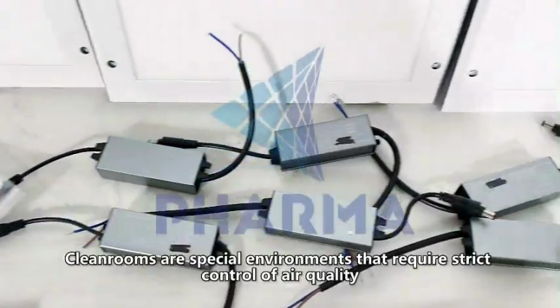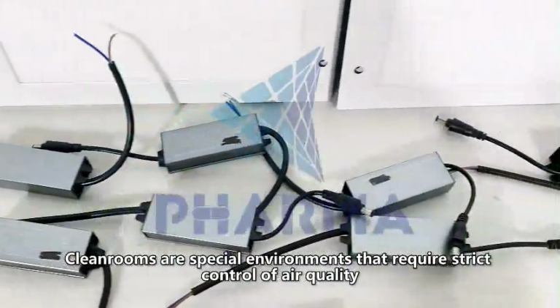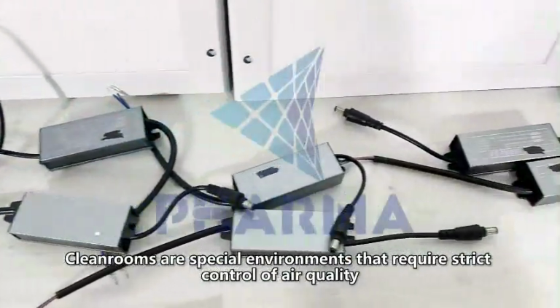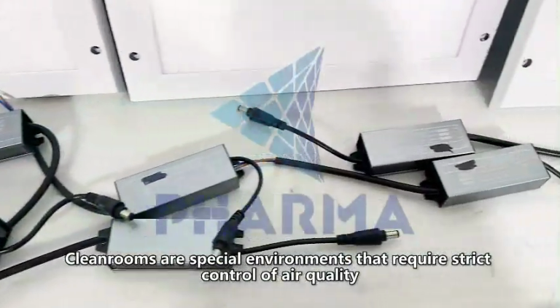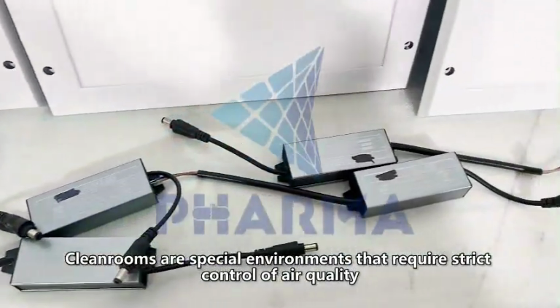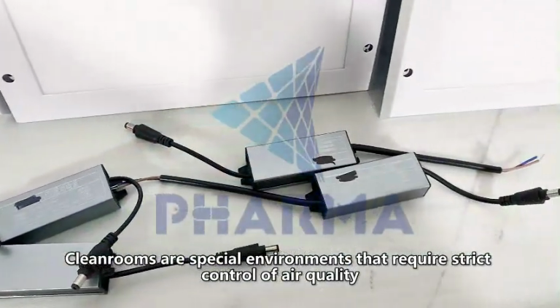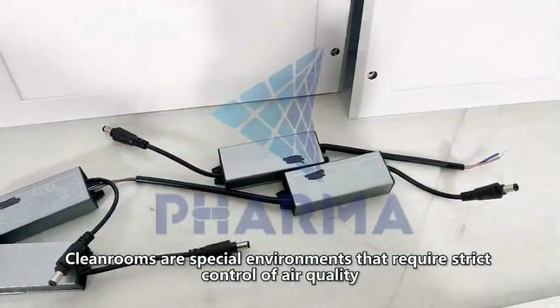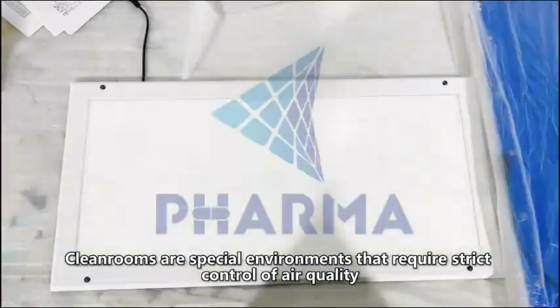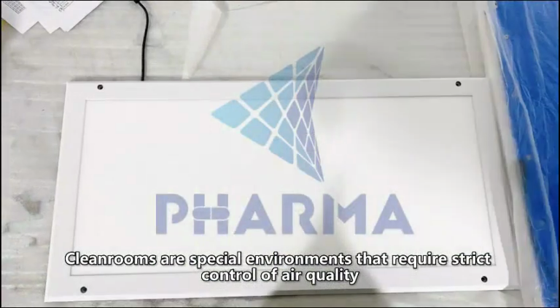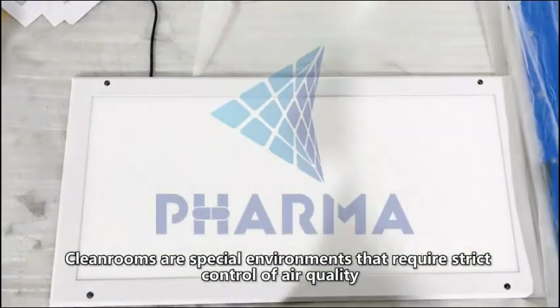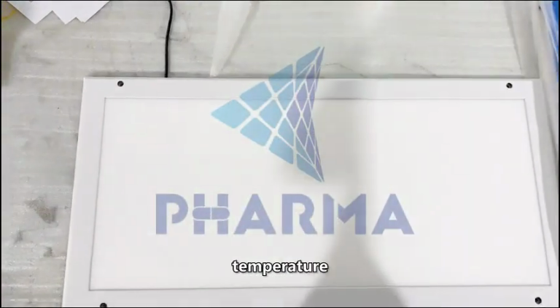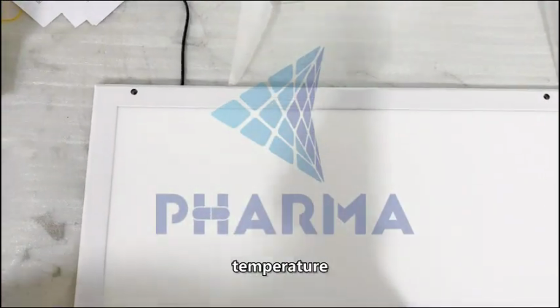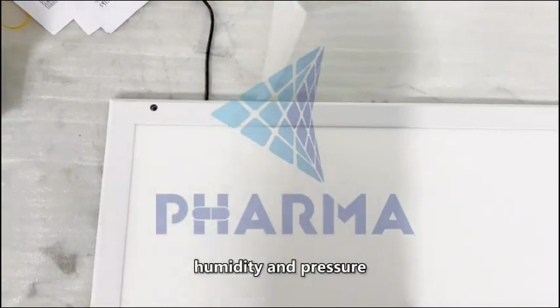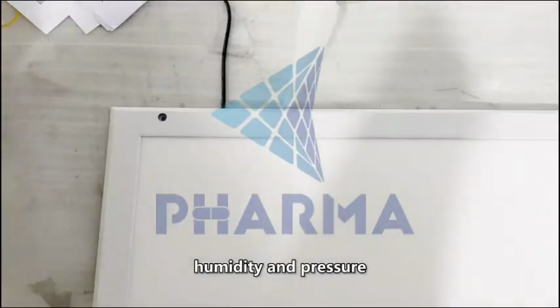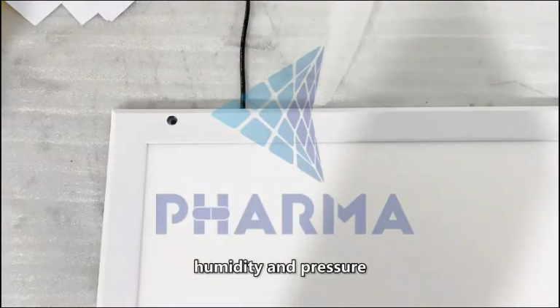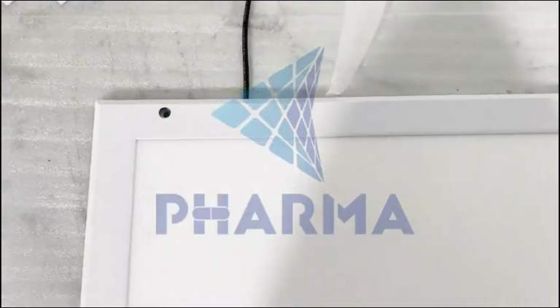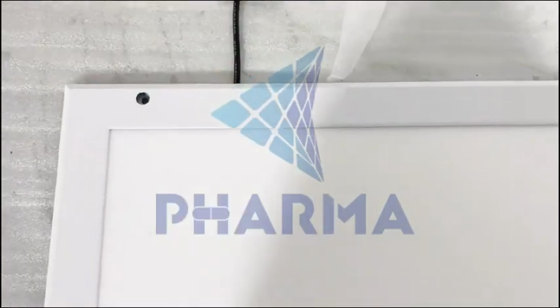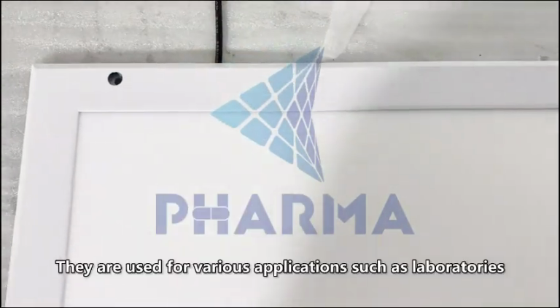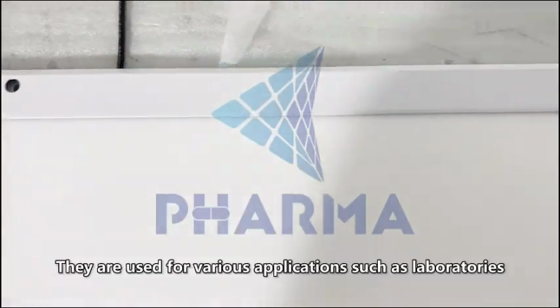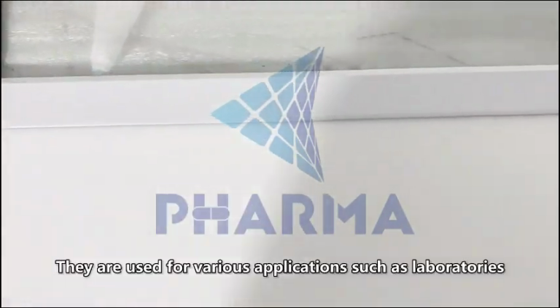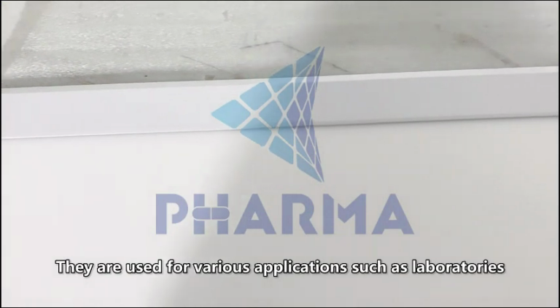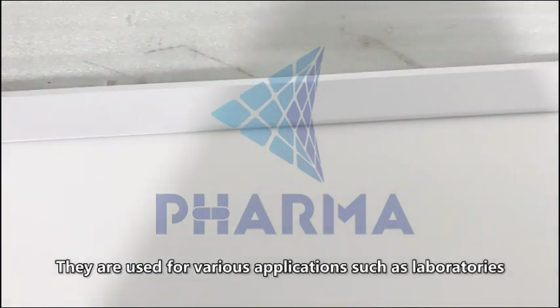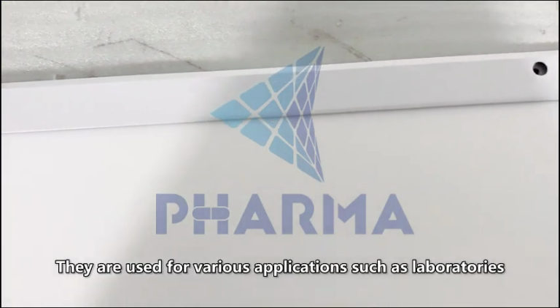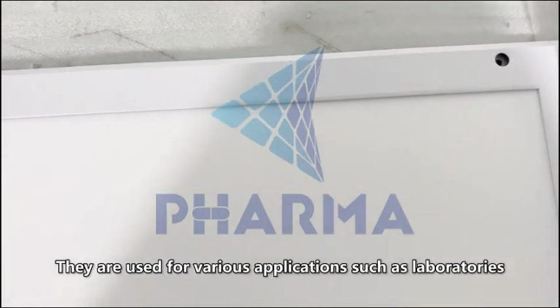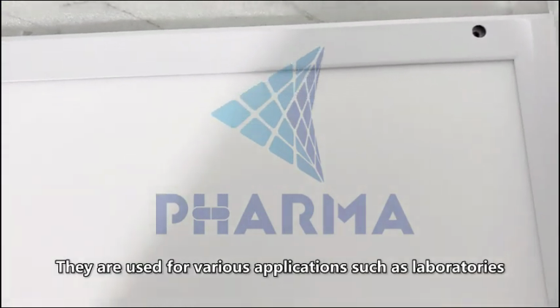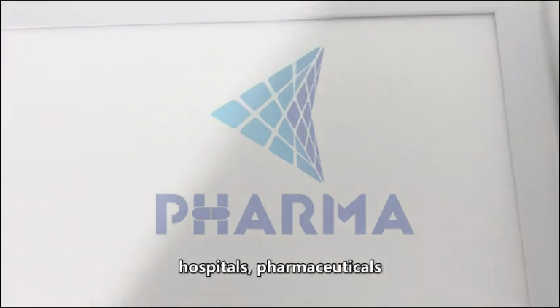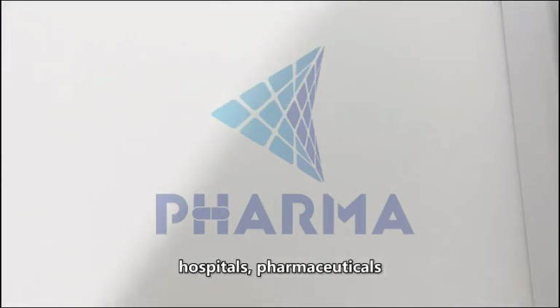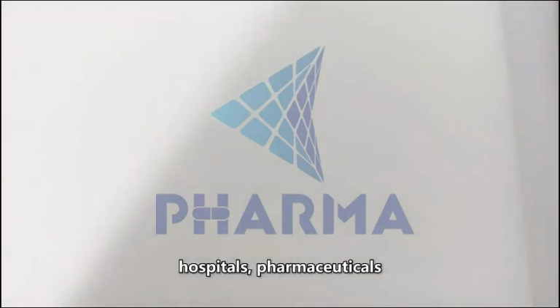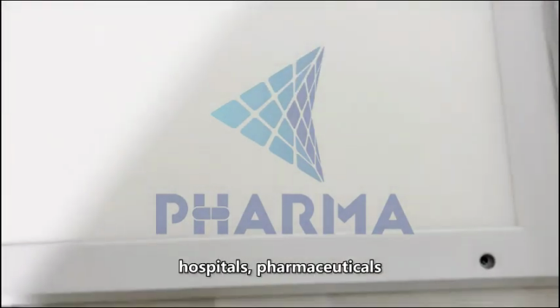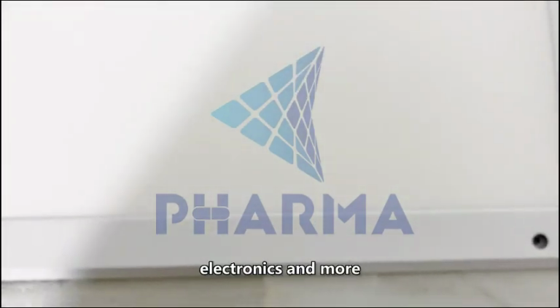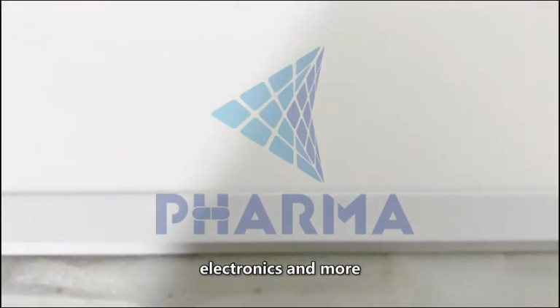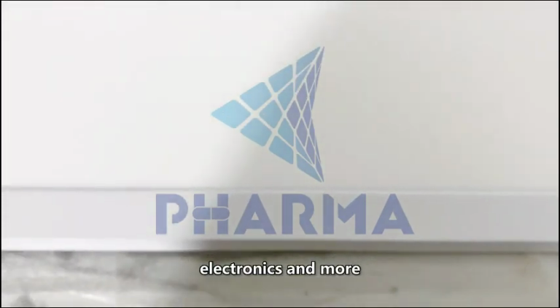Cleanrooms are special environments that require strict control of air quality, temperature, humidity, and pressure. They are used for various applications such as laboratories, hospitals, pharmaceuticals, electronics, and more.